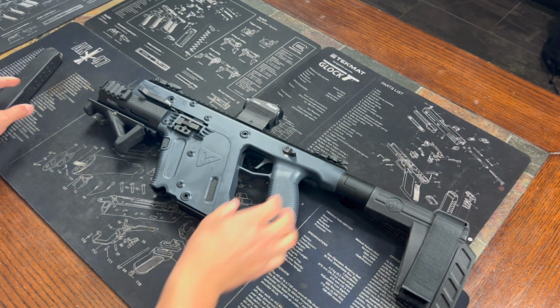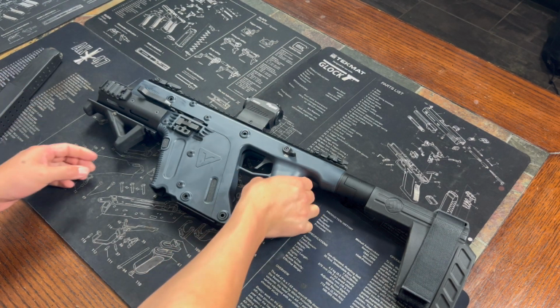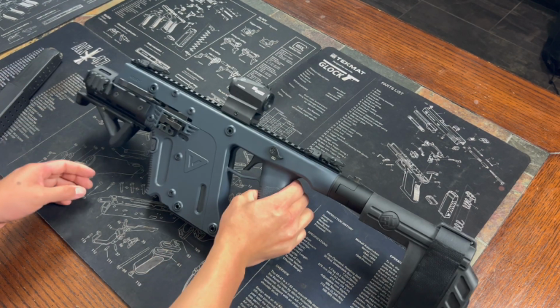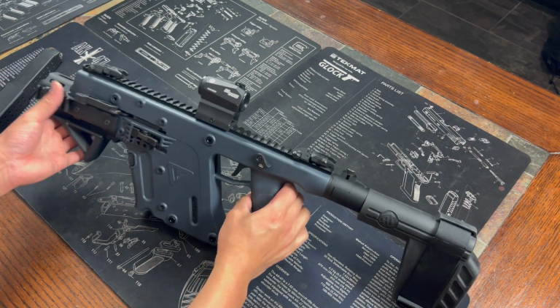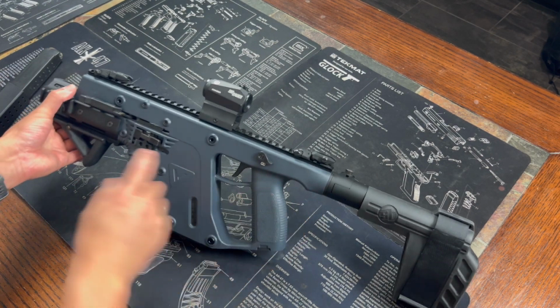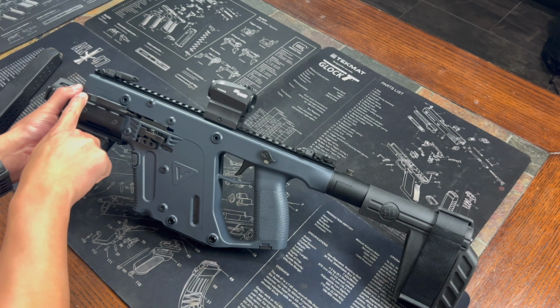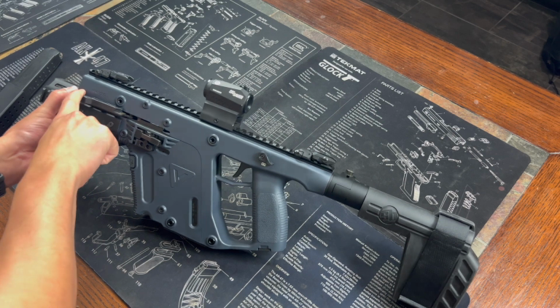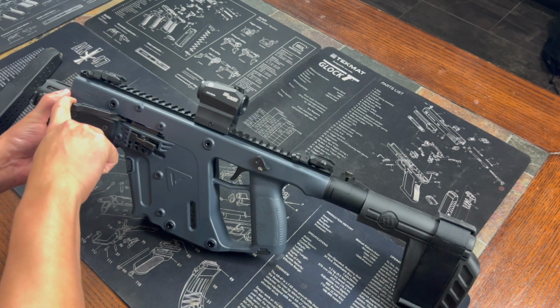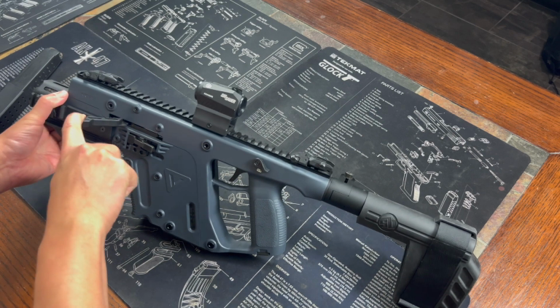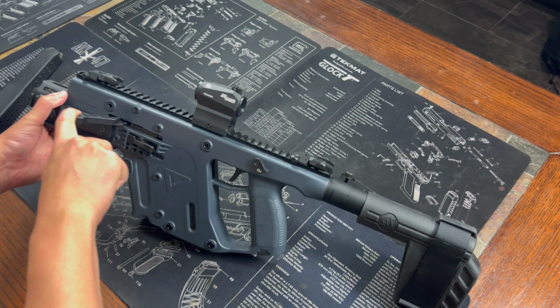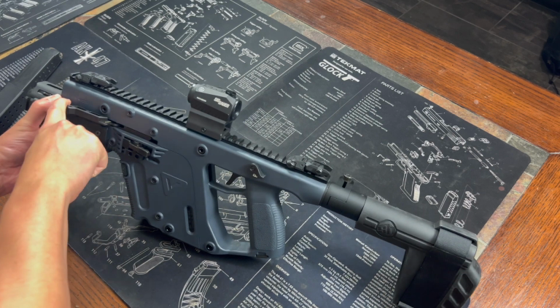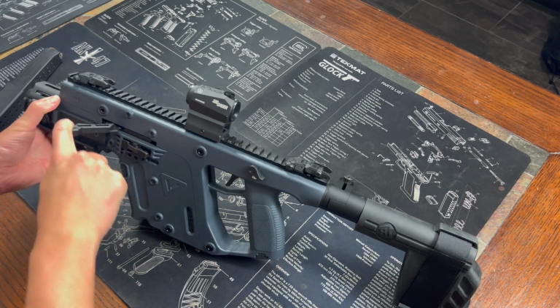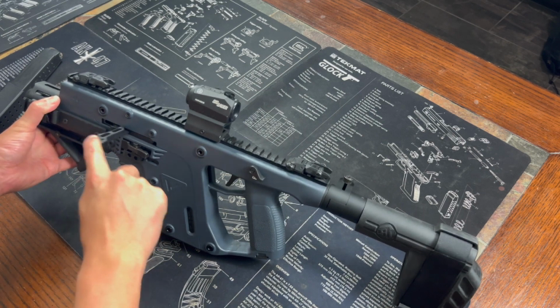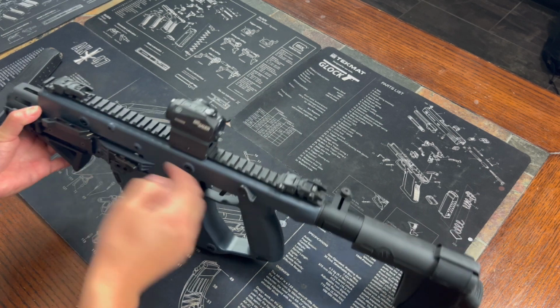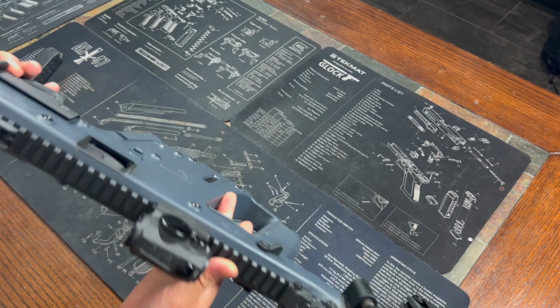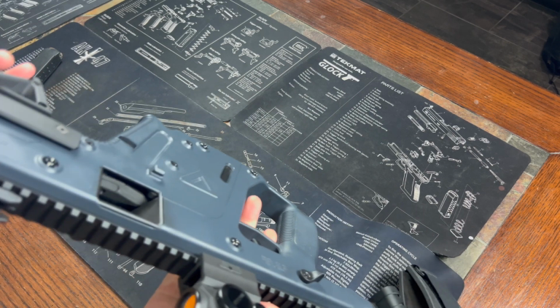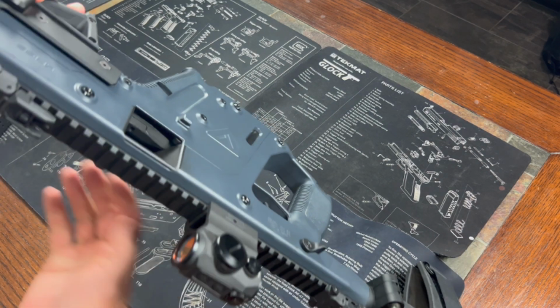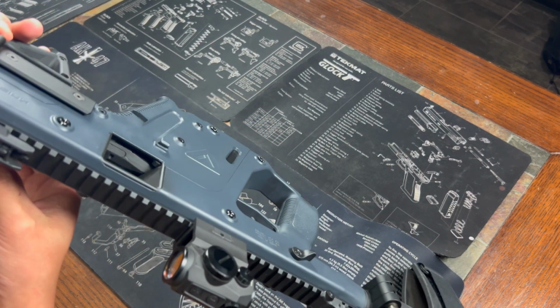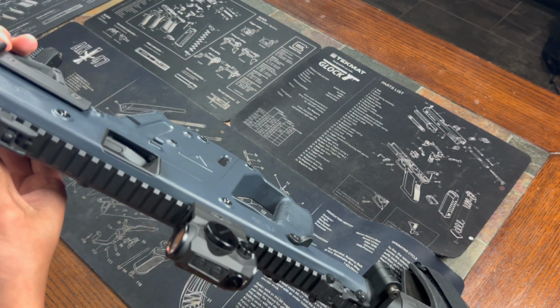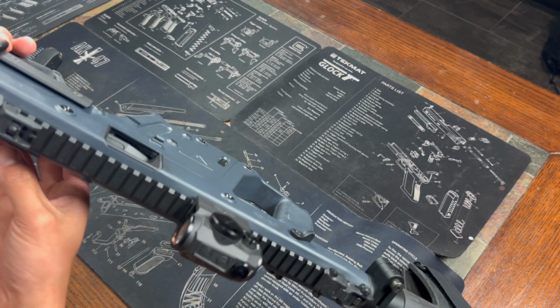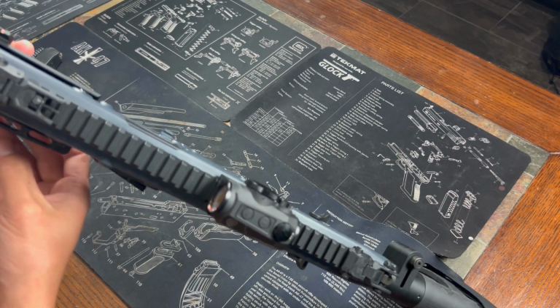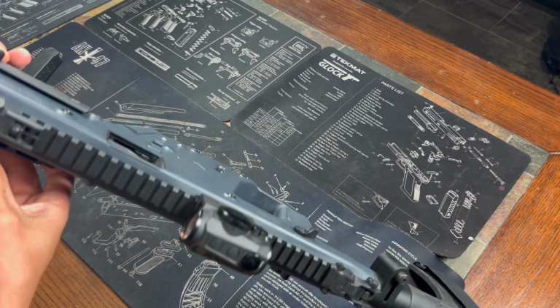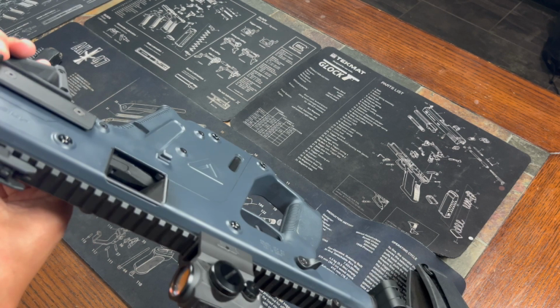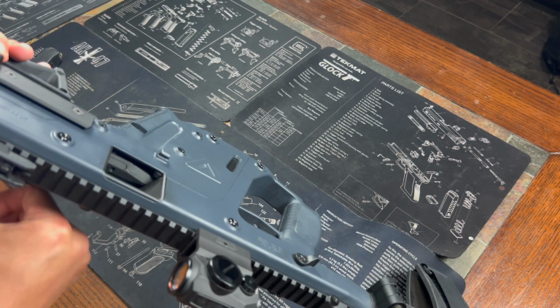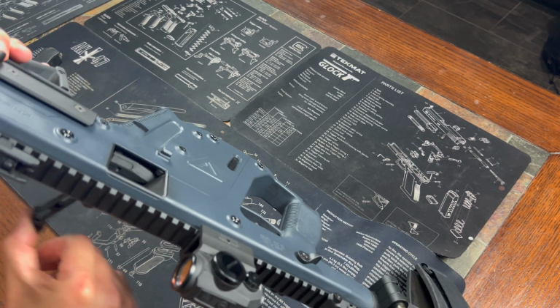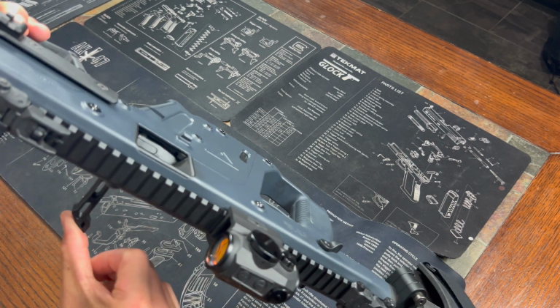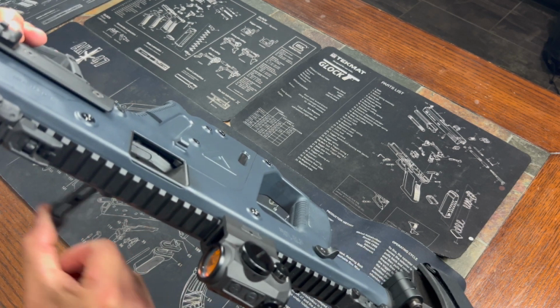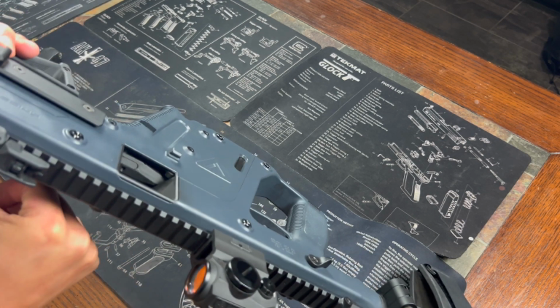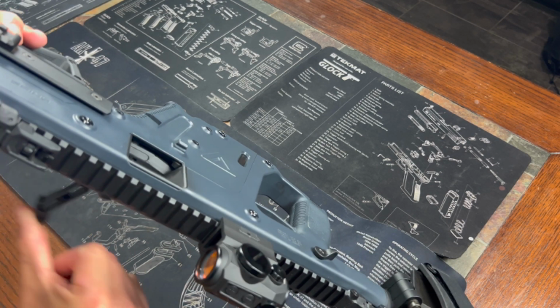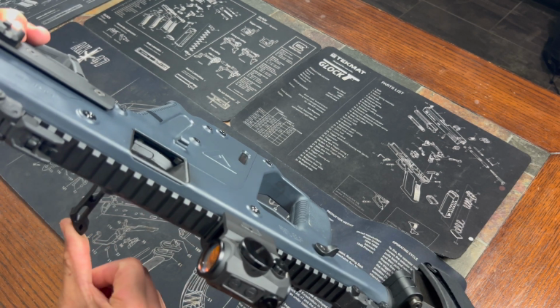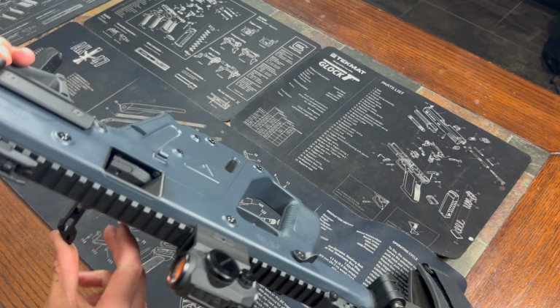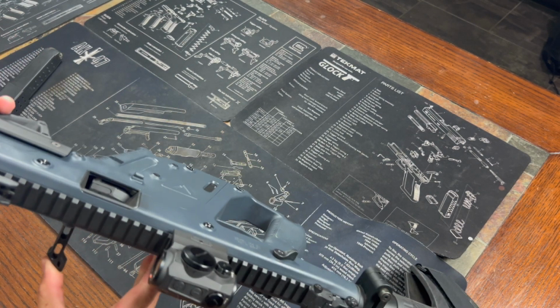As far as clearing it, what's cool about the Vector is on the charging handle — if you just pull this back, it actually press checks the bolt, which is very cool, because you don't have to pull it all the way back. Just moving it moves the bolt back just slightly enough.